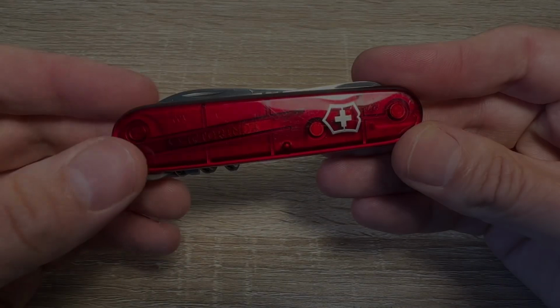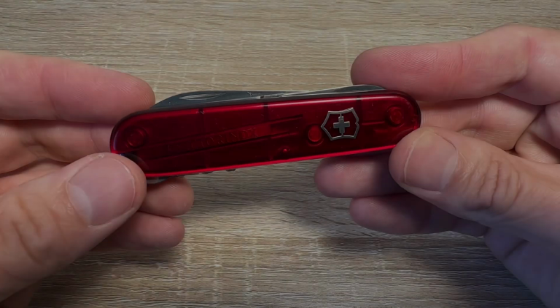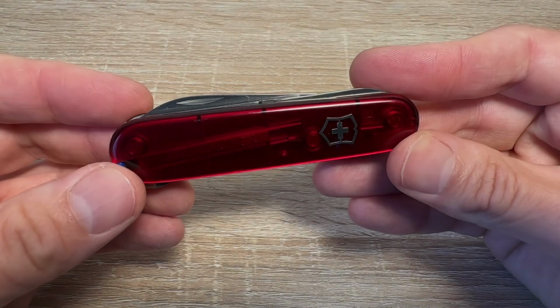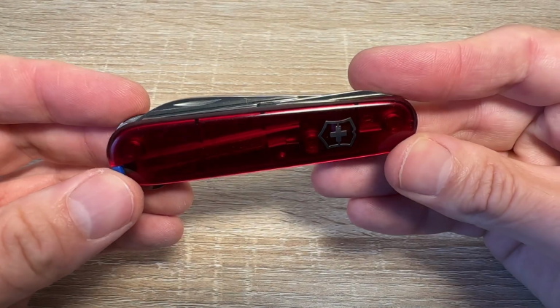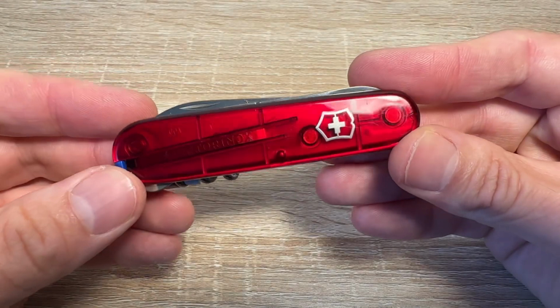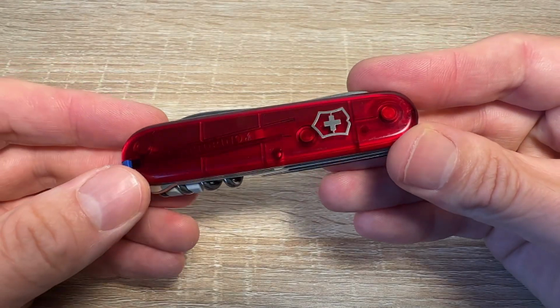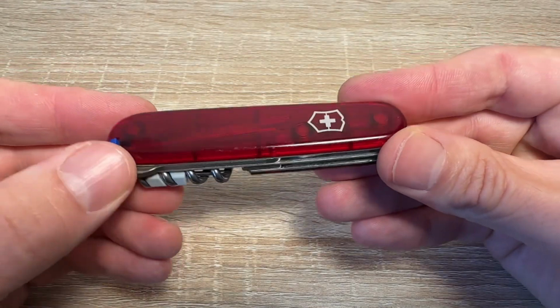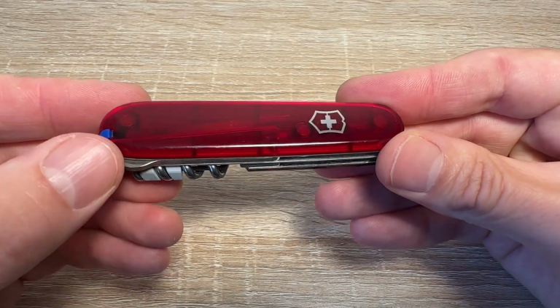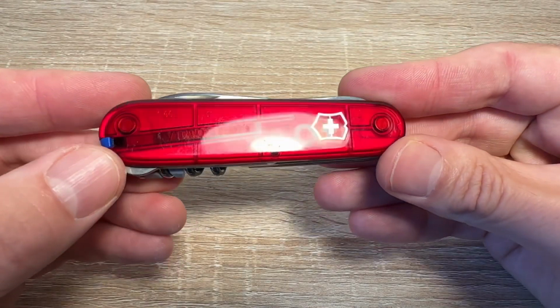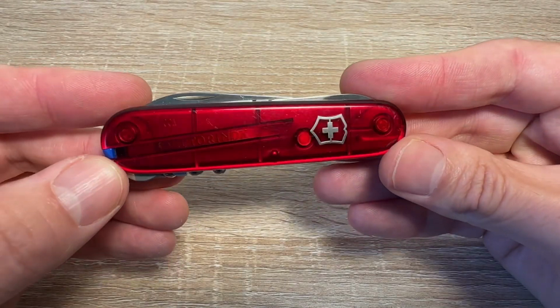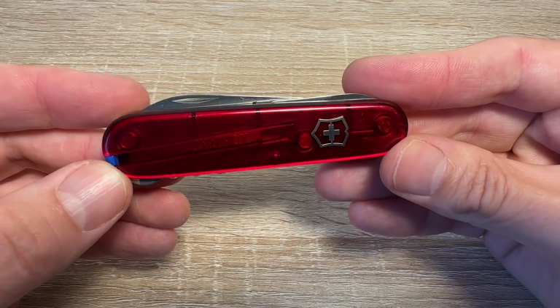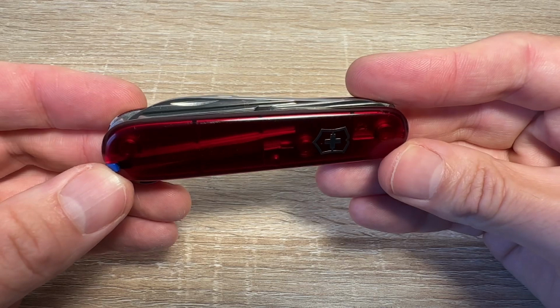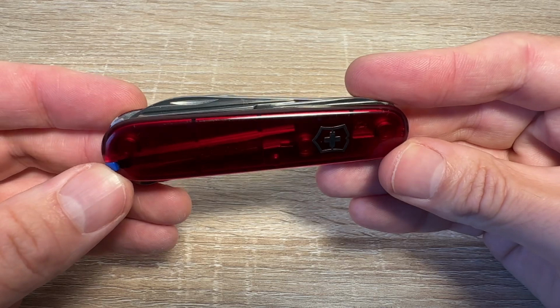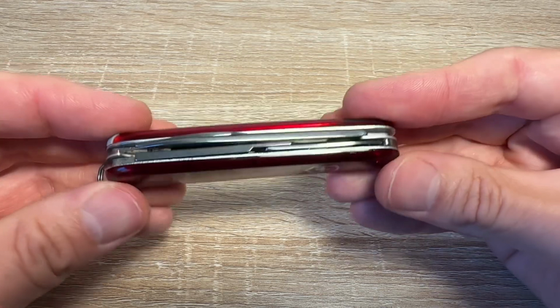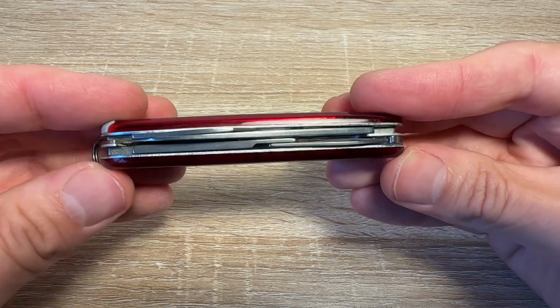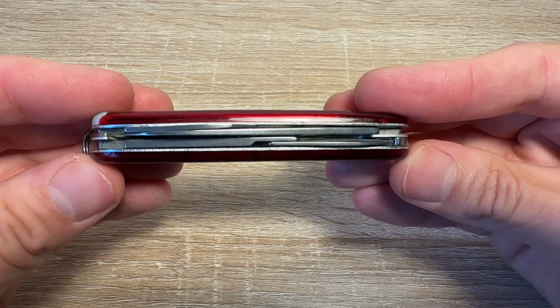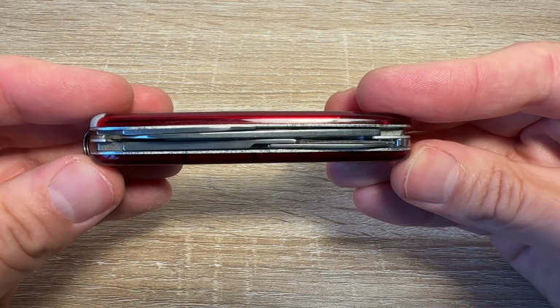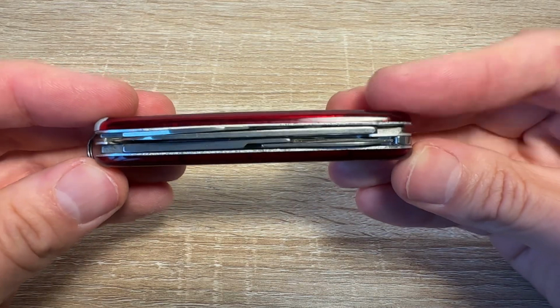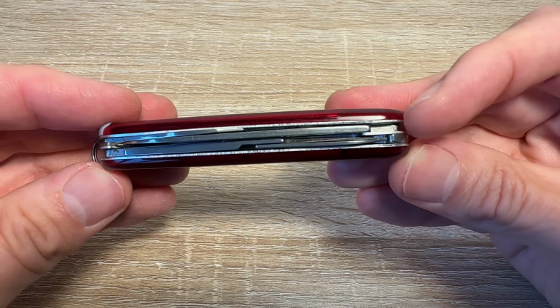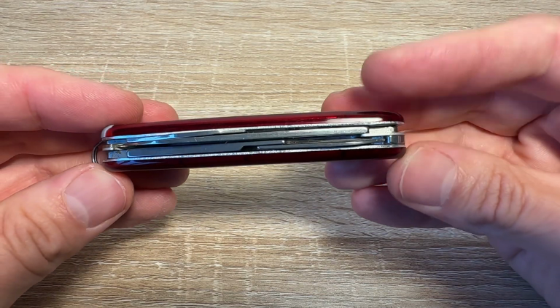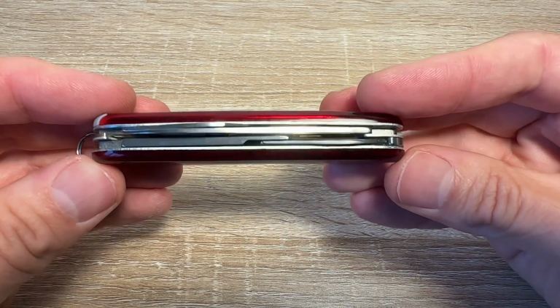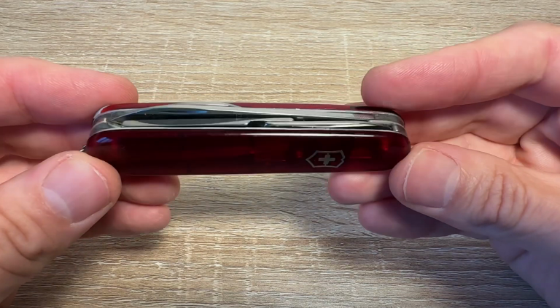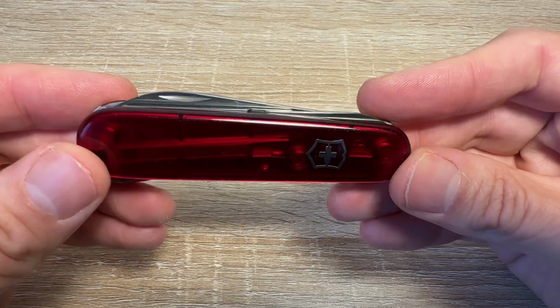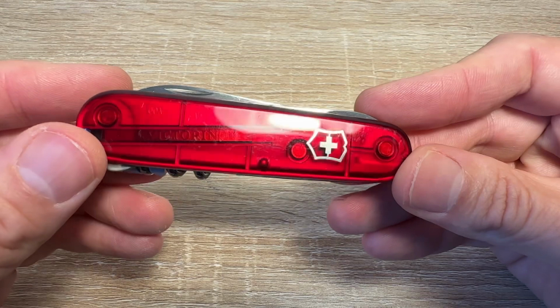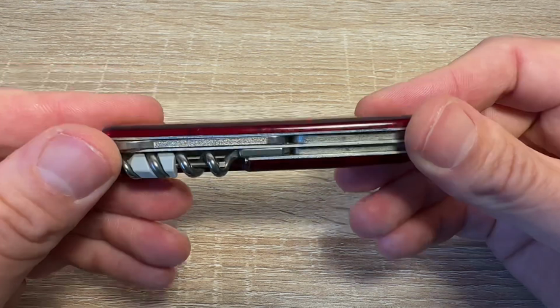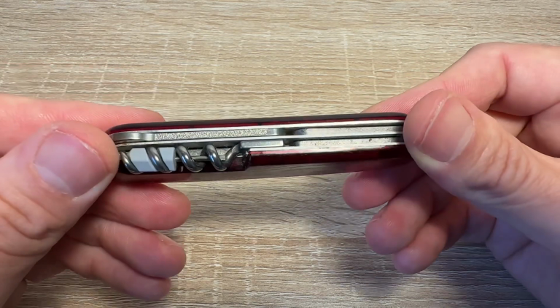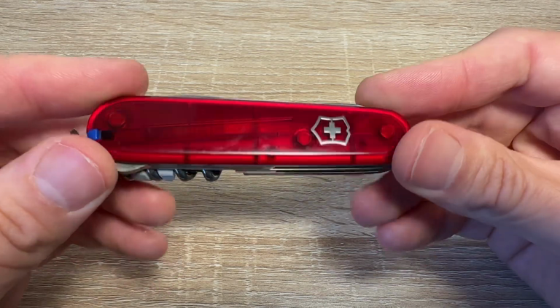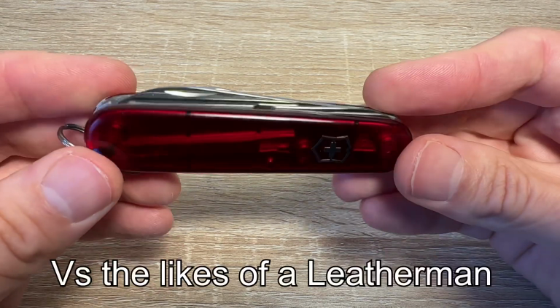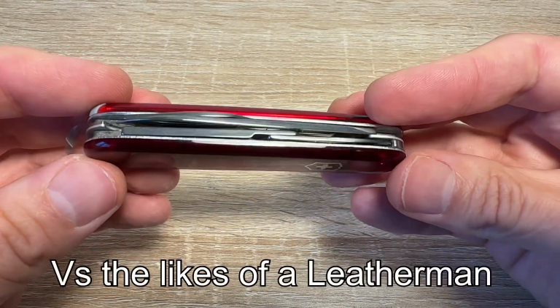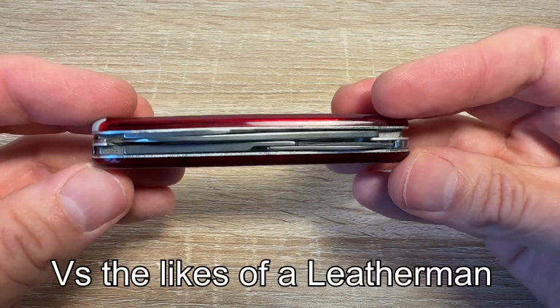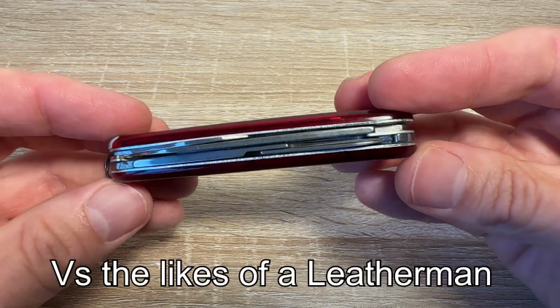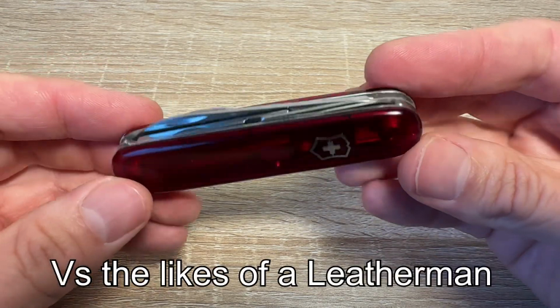The Victorinox Compact. Why is this the best knife for urban EDC? It's slim — it's a two-layer knife, not bulky like some of the others. It's really light, just a few grams in your pocket.